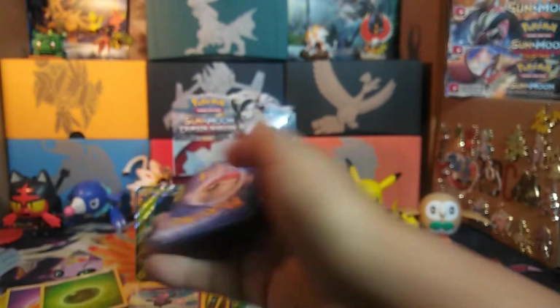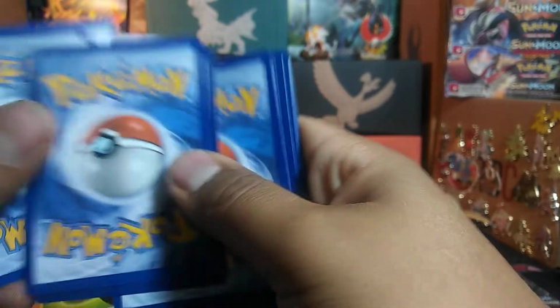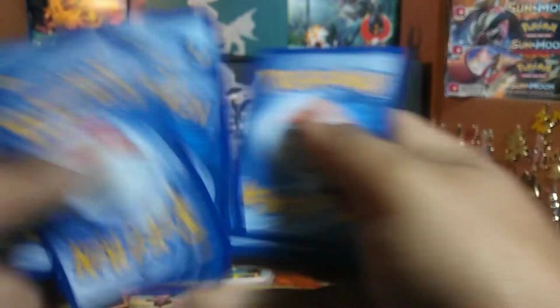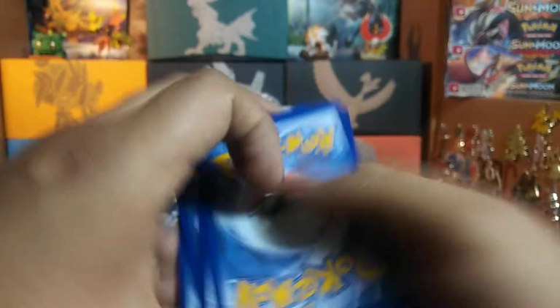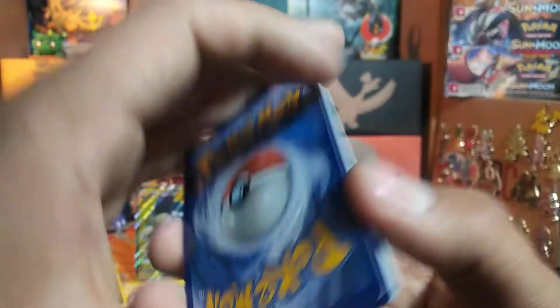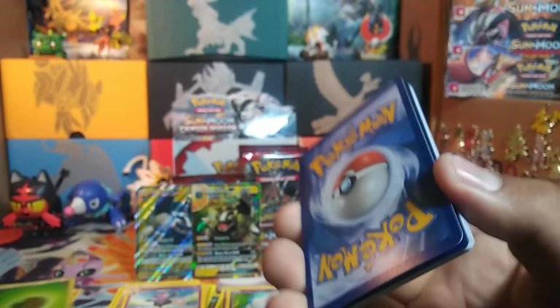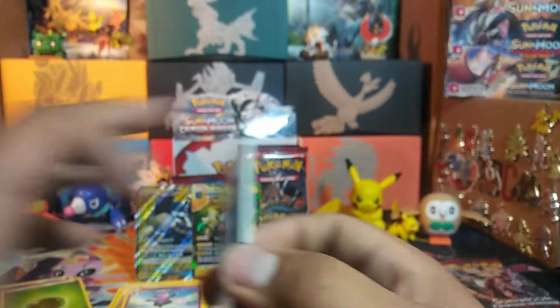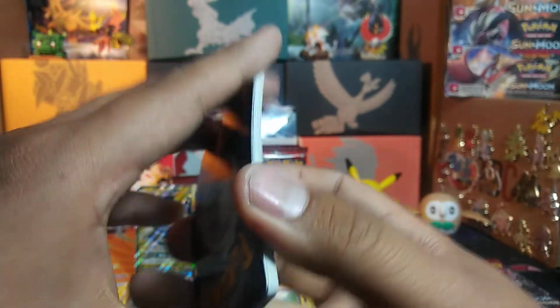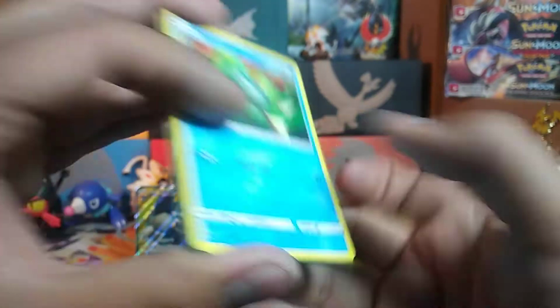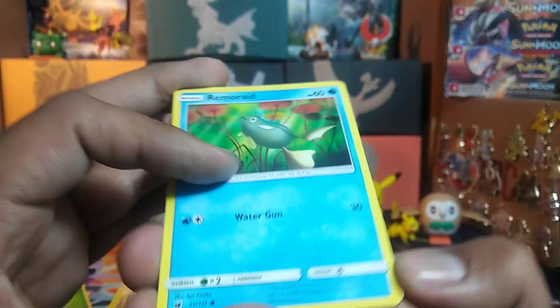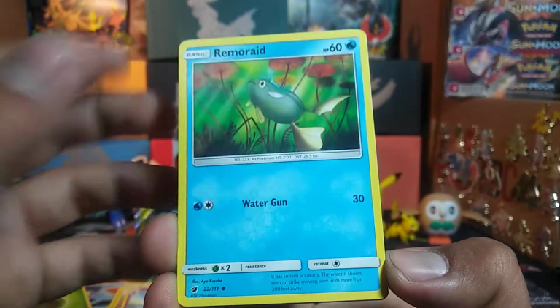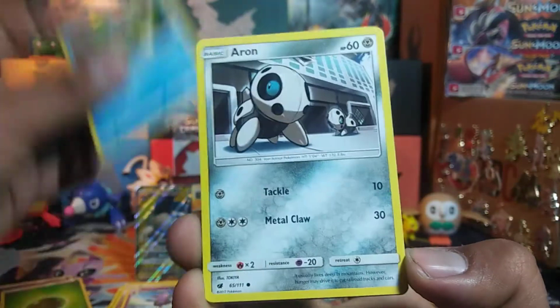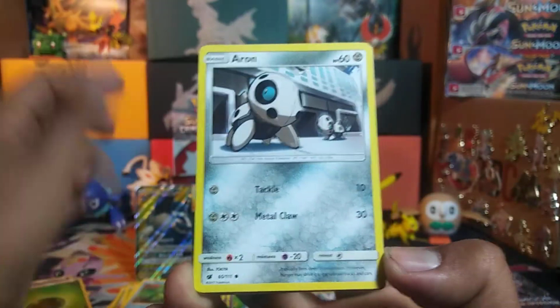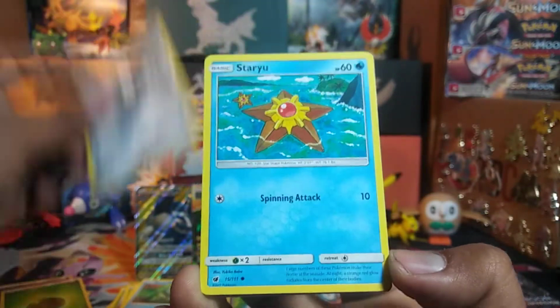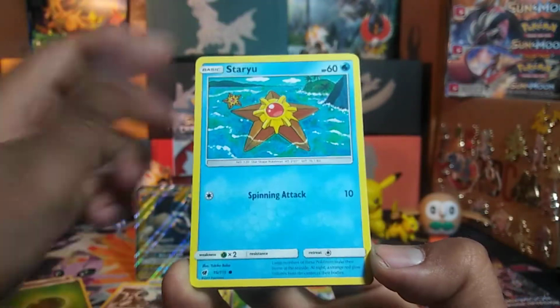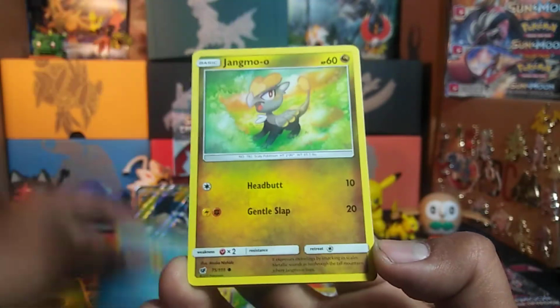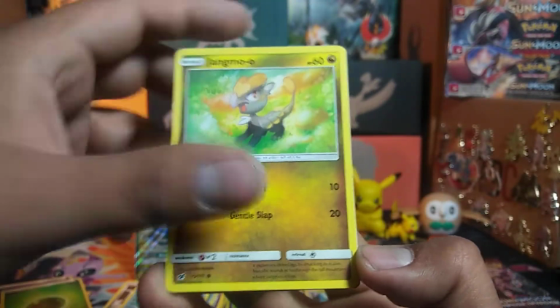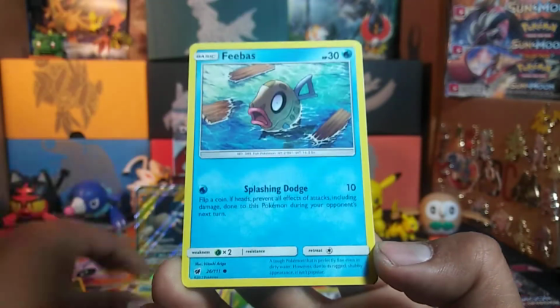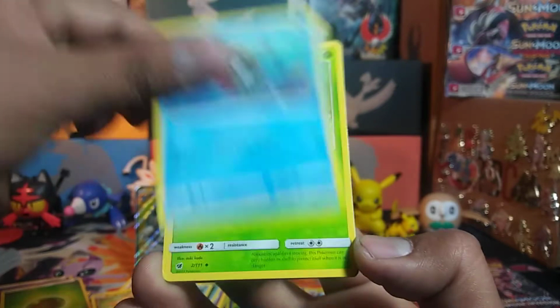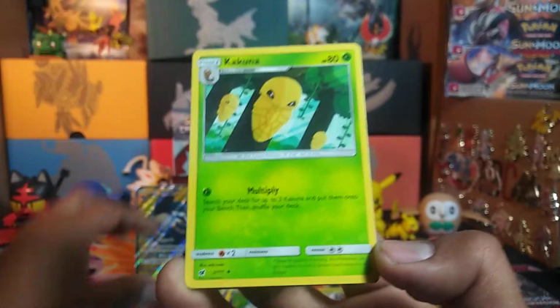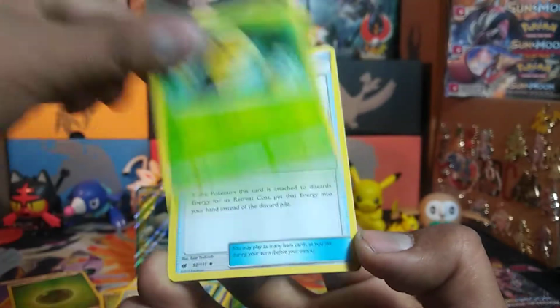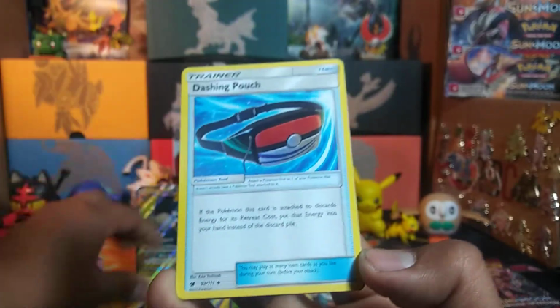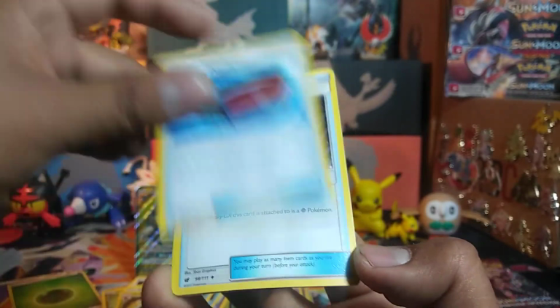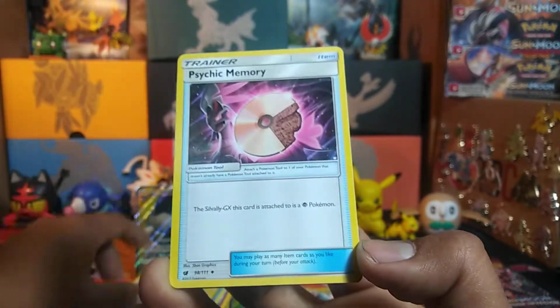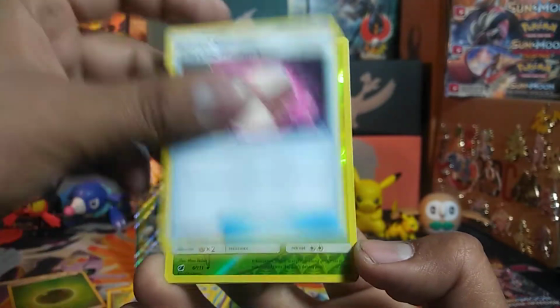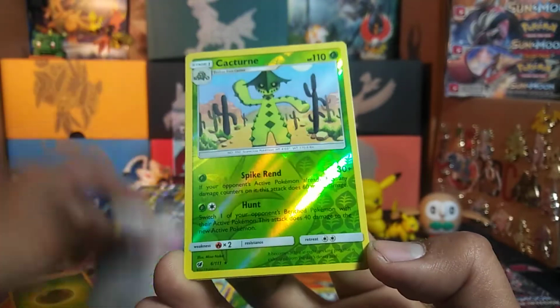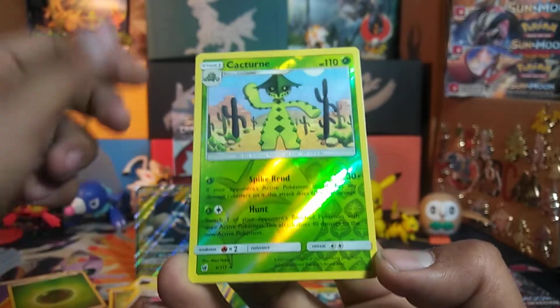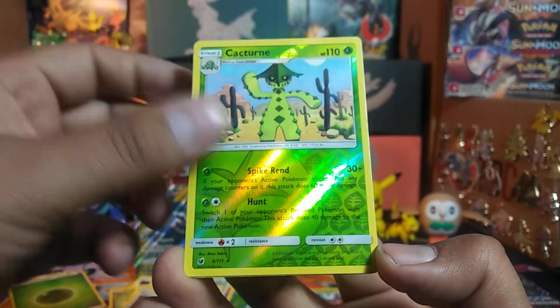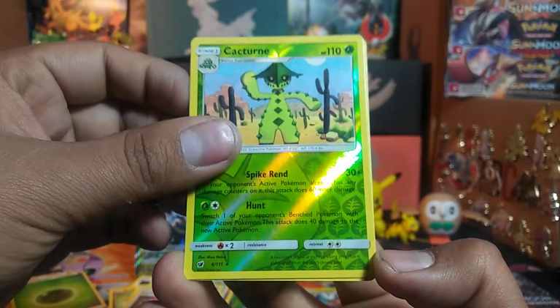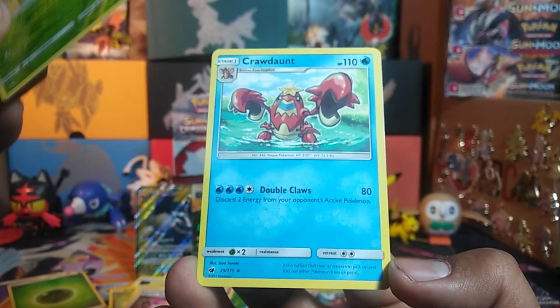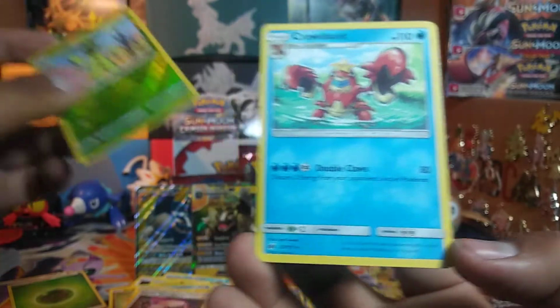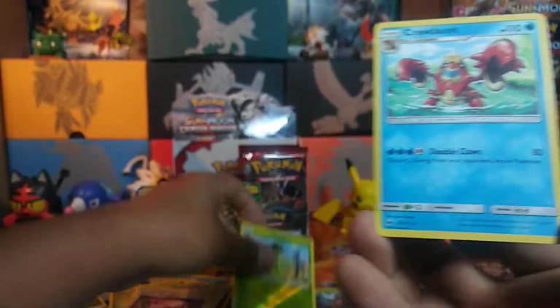Grass Energy. This fourth pack starts with a Remoraid, Aeron, Staryu, Jingle Oh, Phoebus, Kakuna, Dash and Pouch, Psychic Memory, Cacturn Reverse Rare, and a Crawdont.